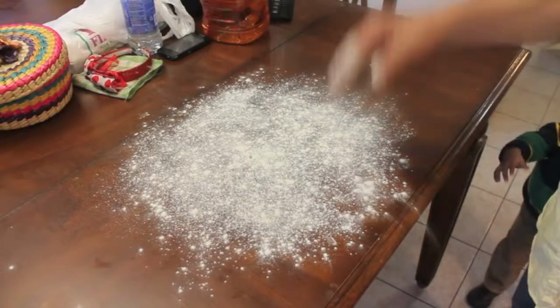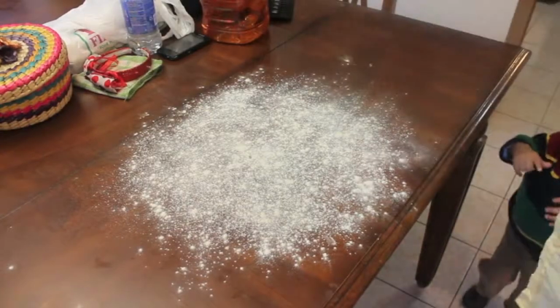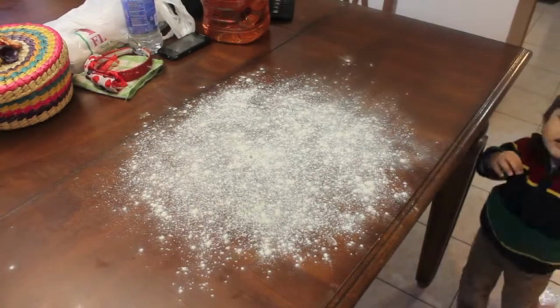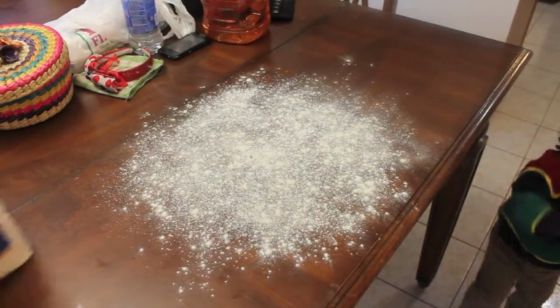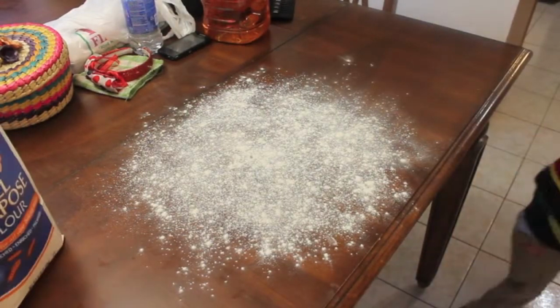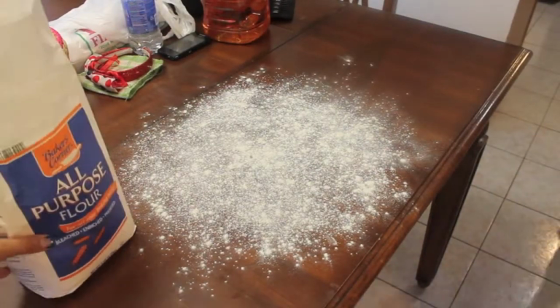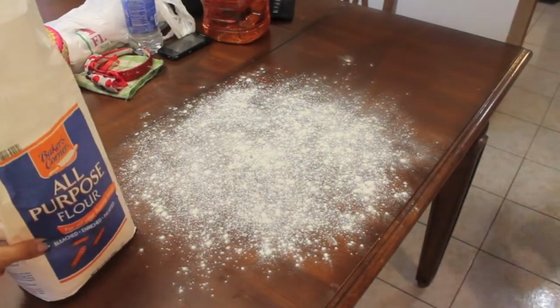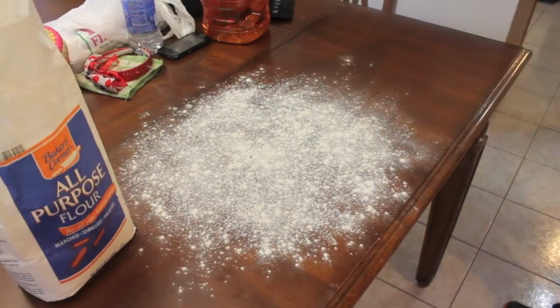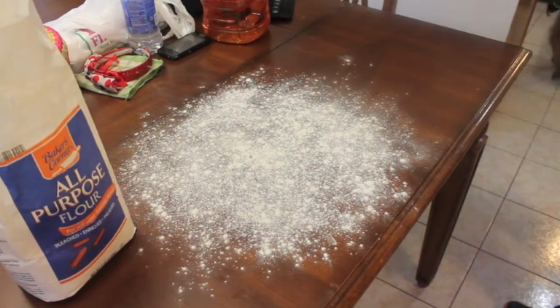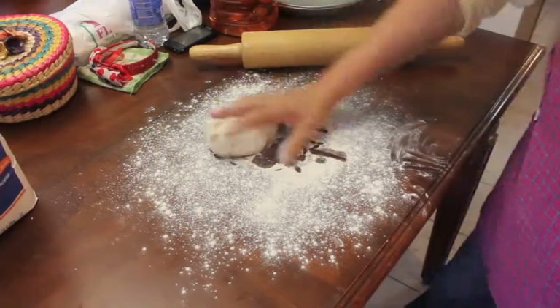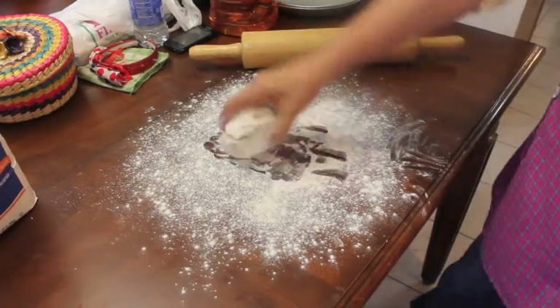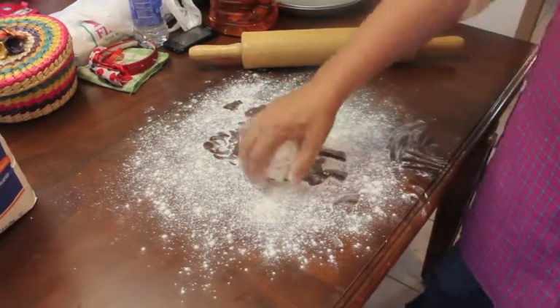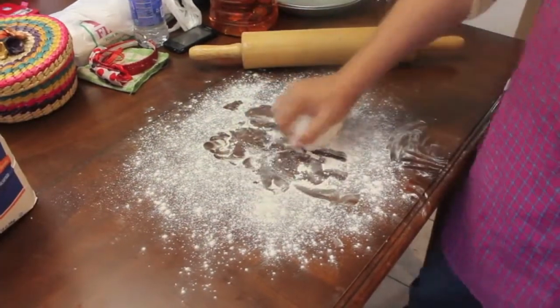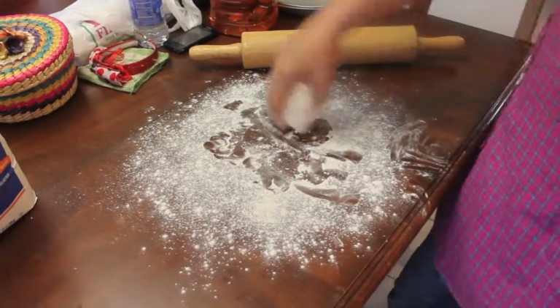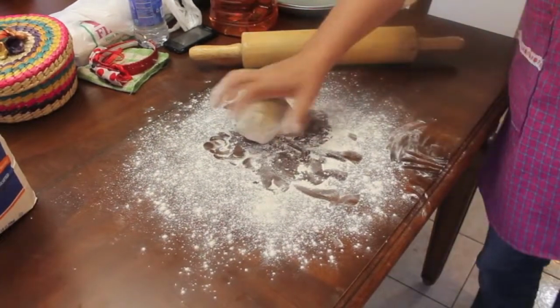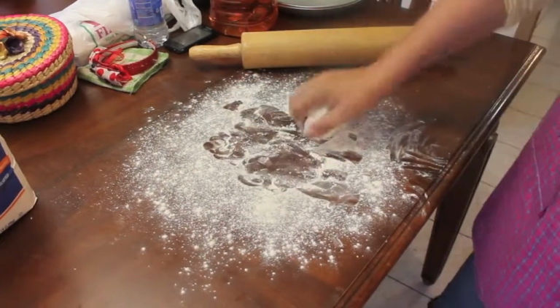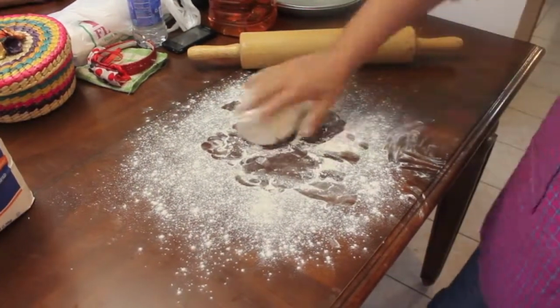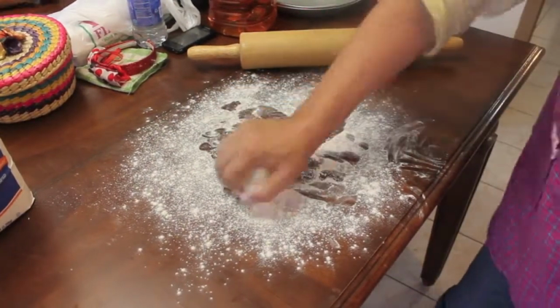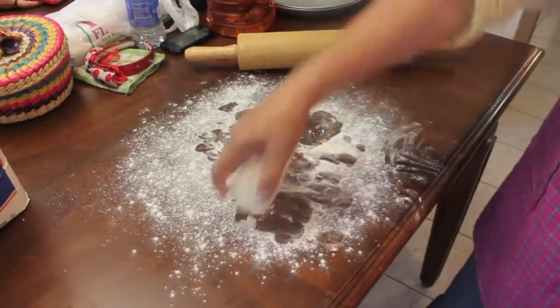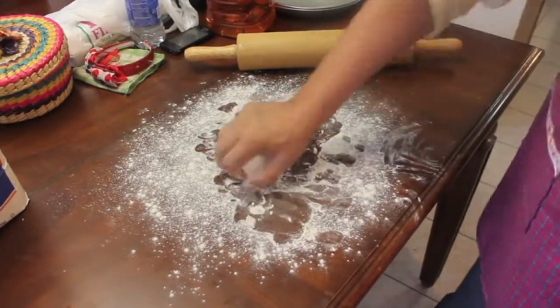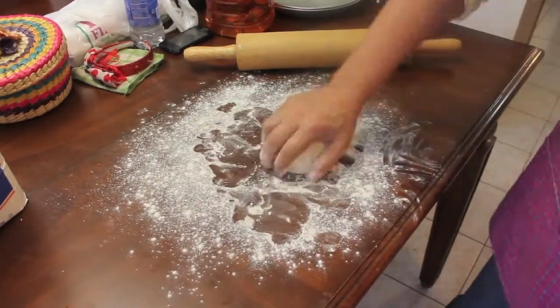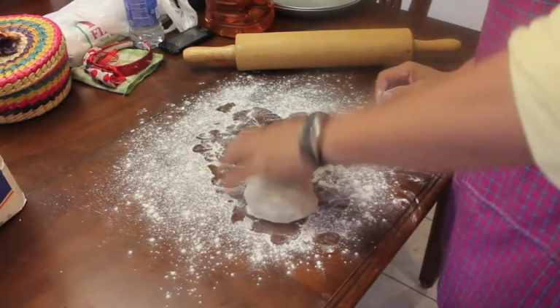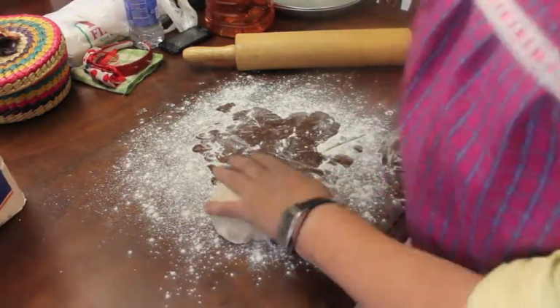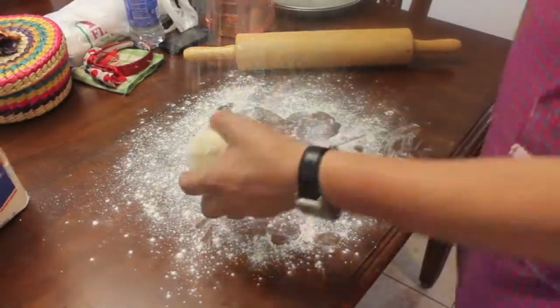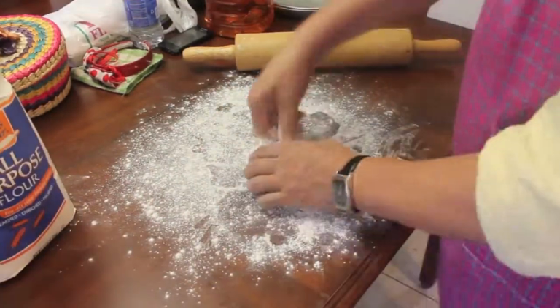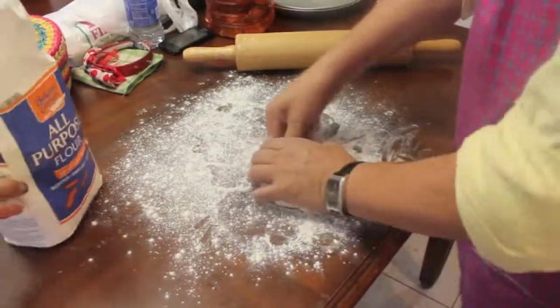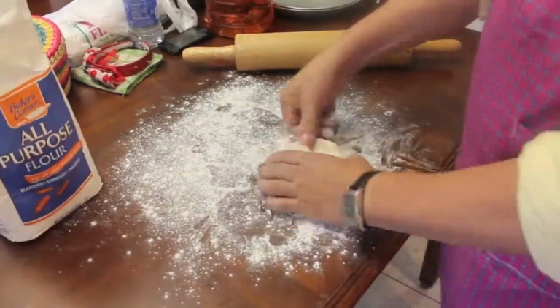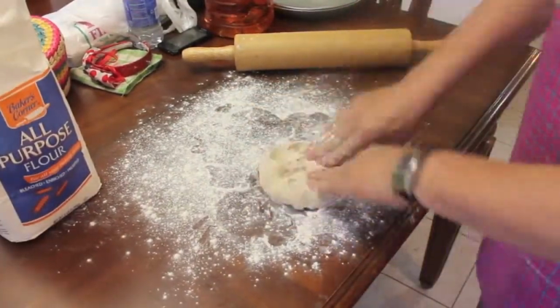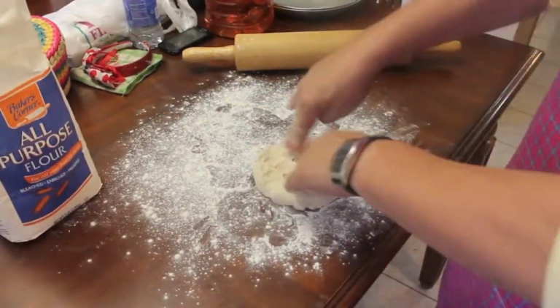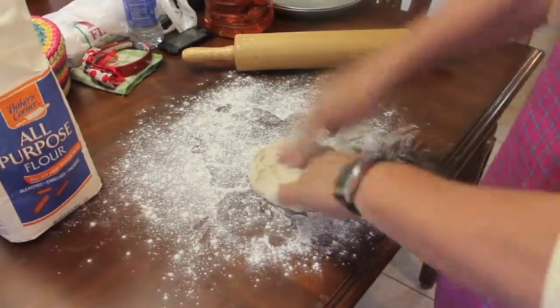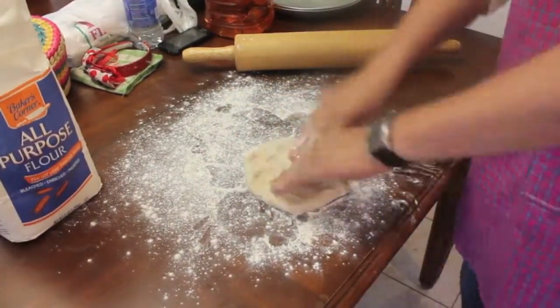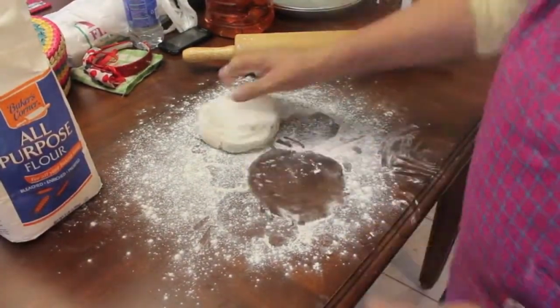For the next step, you have two options. The first option is buying your pie crust at the store — you can get them at any local grocery store. But my dad is a professional chef, so he made me my own pie crust.